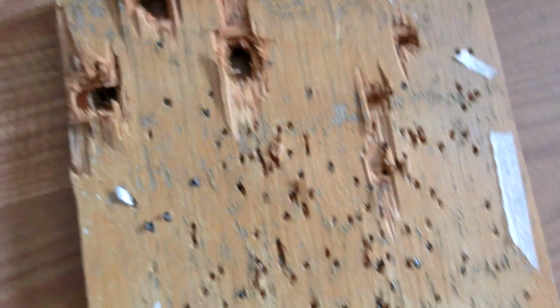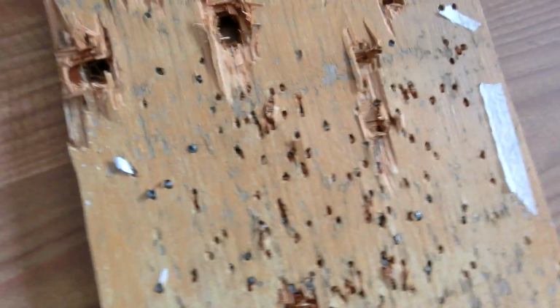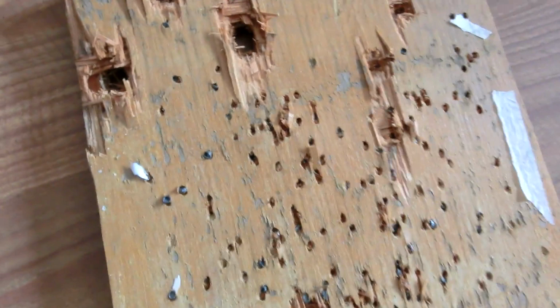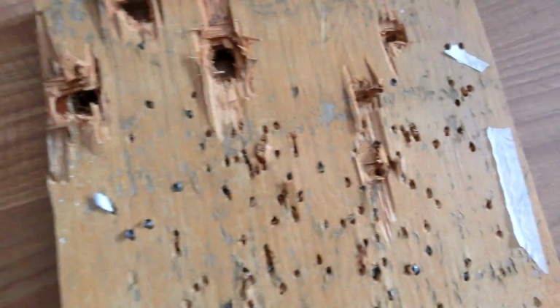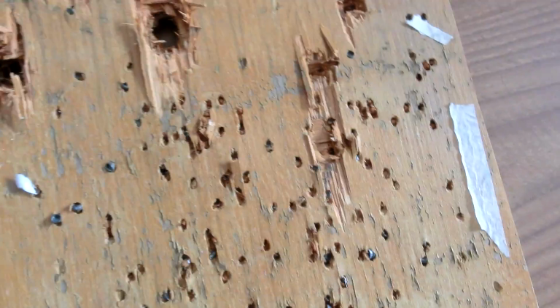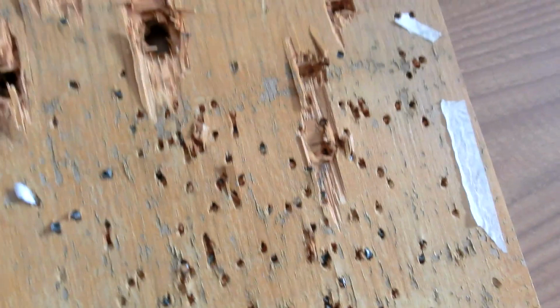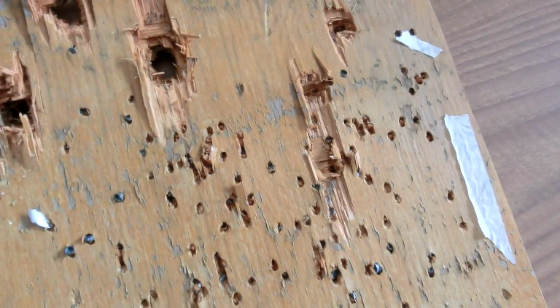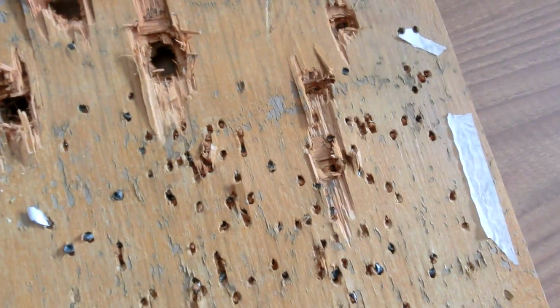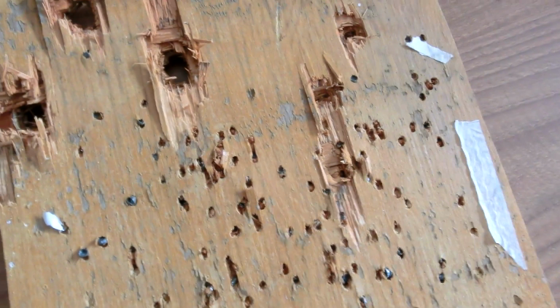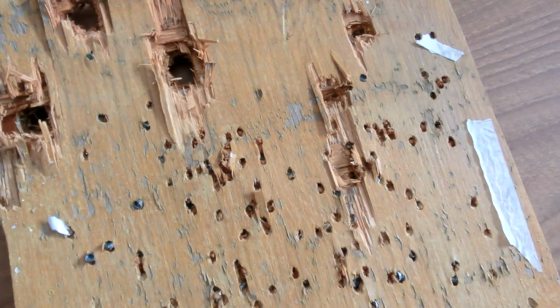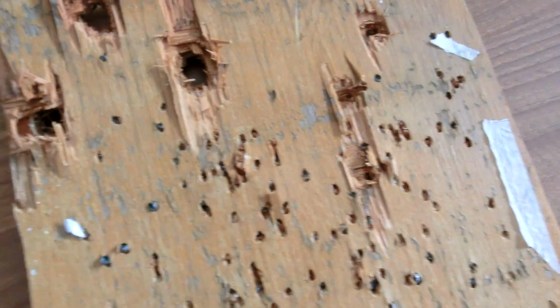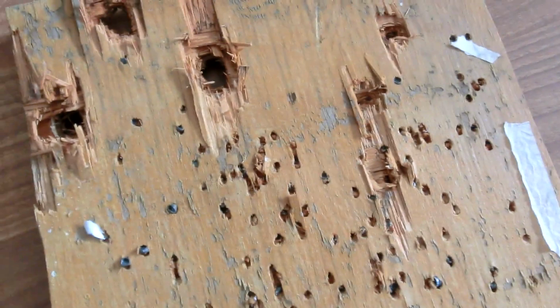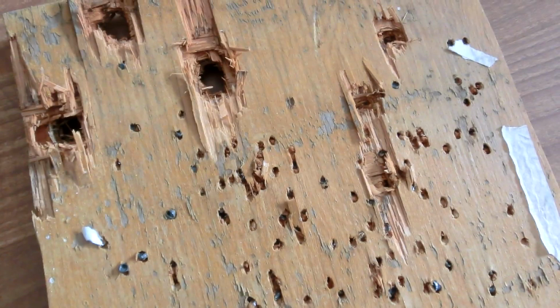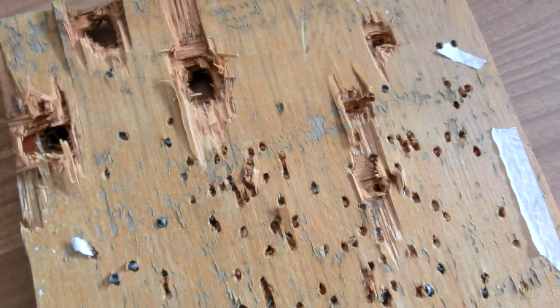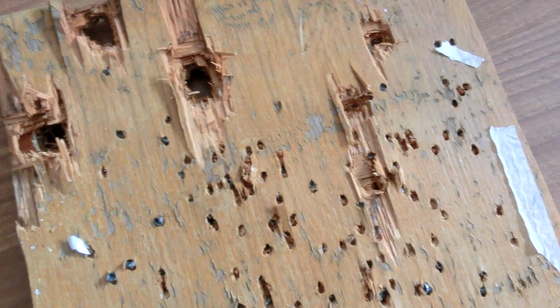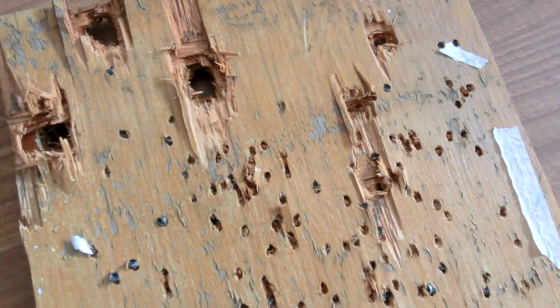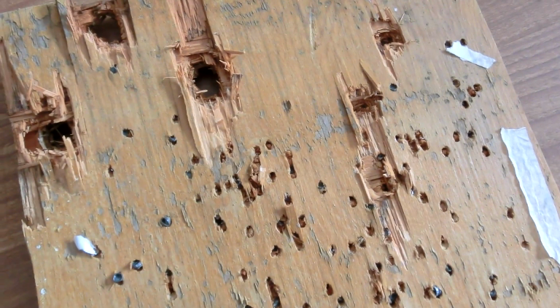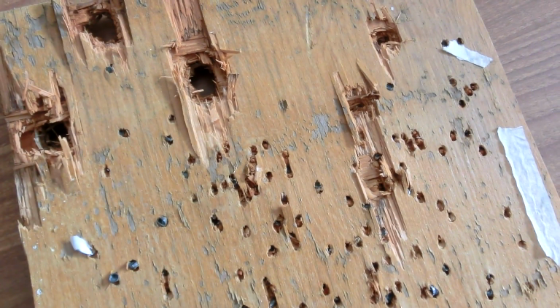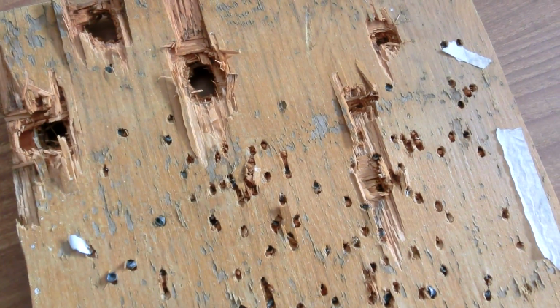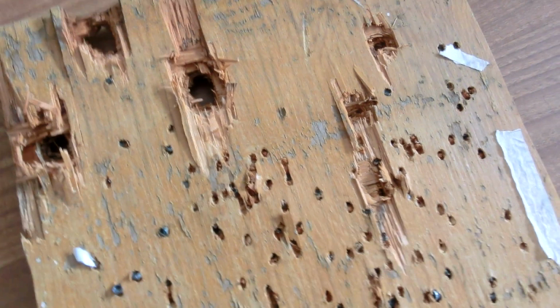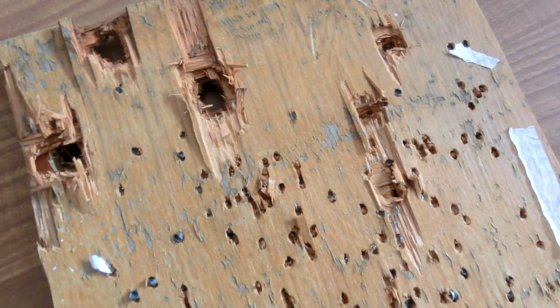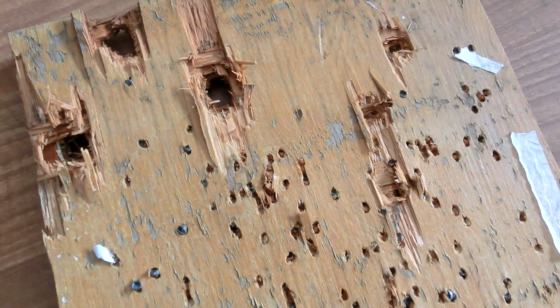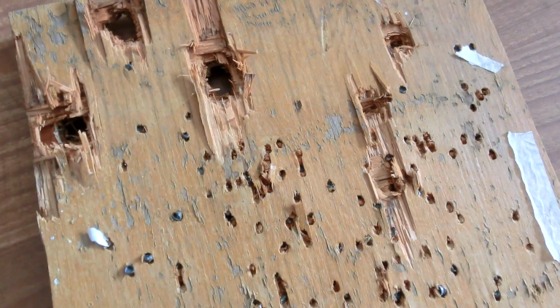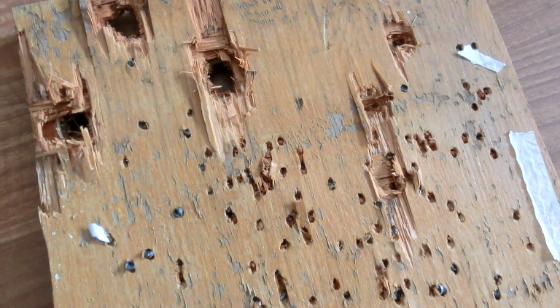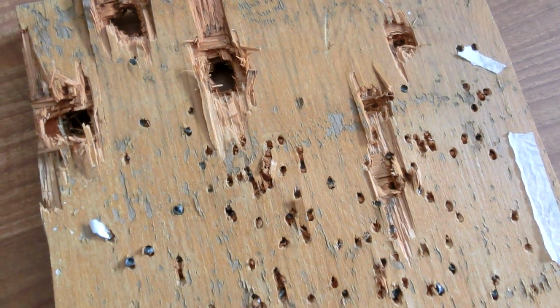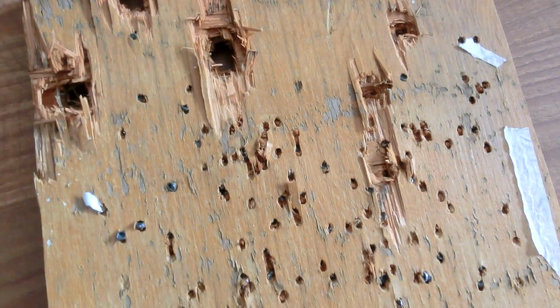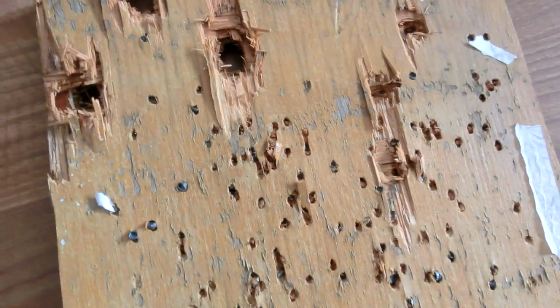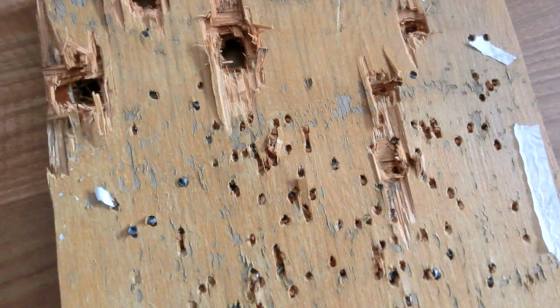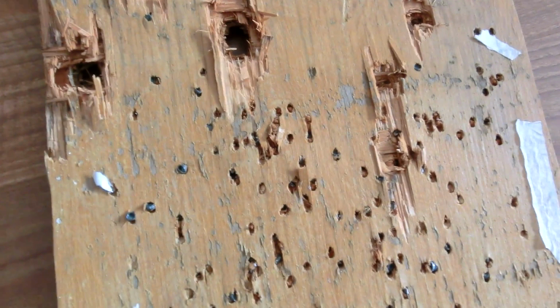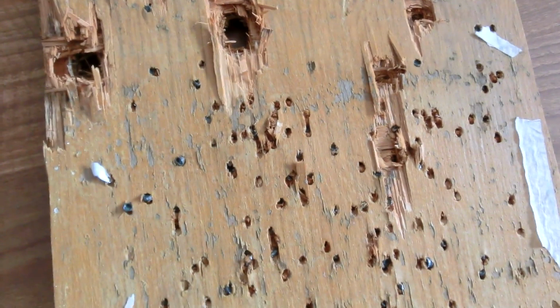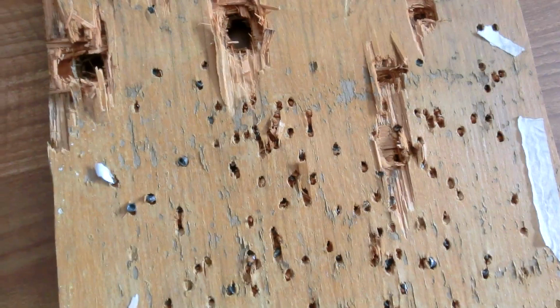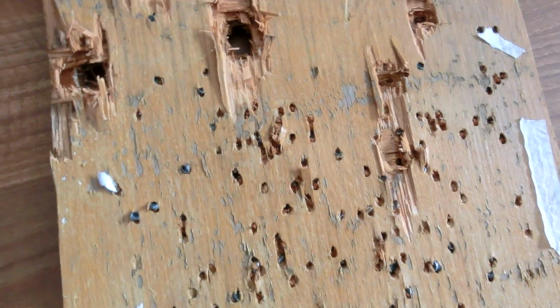So, as you can clearly see, the heavier the pellet or bullet is, the more damage it's going to do. It's simple physics.